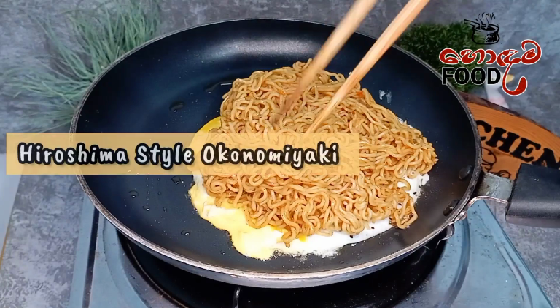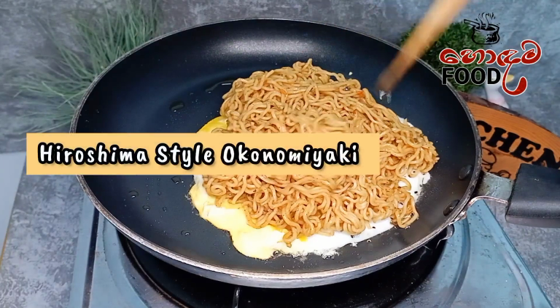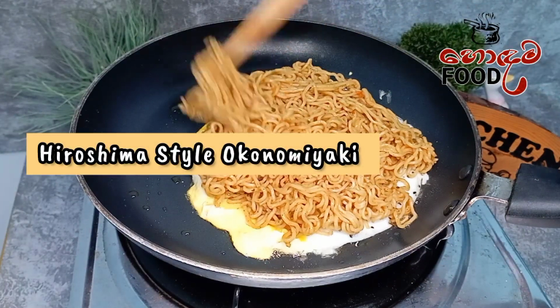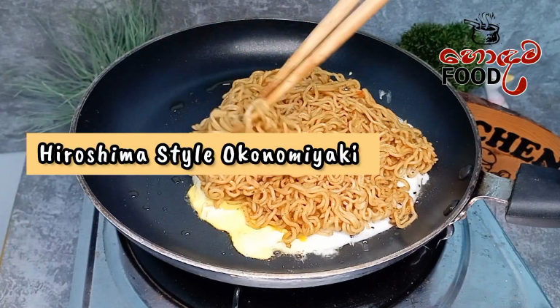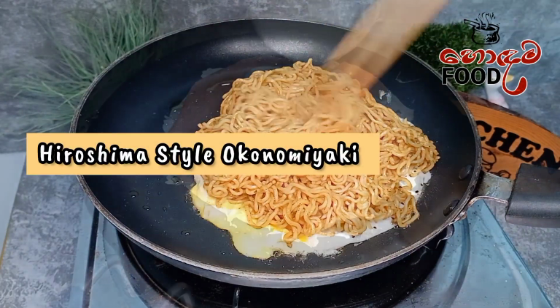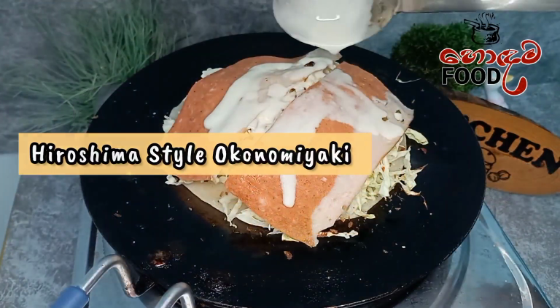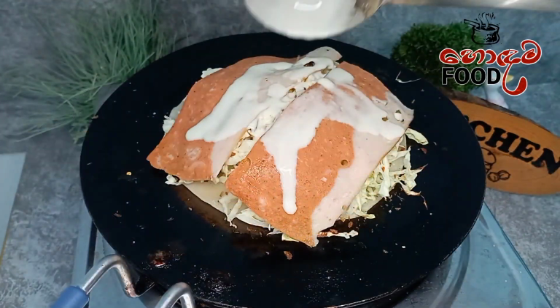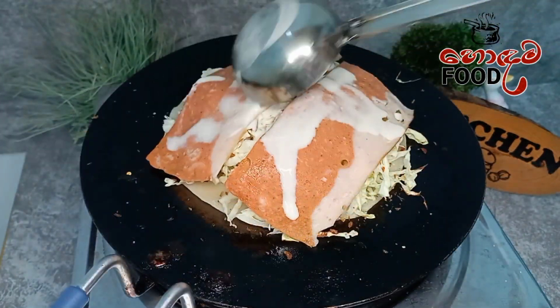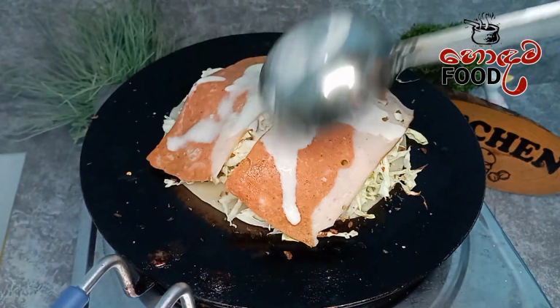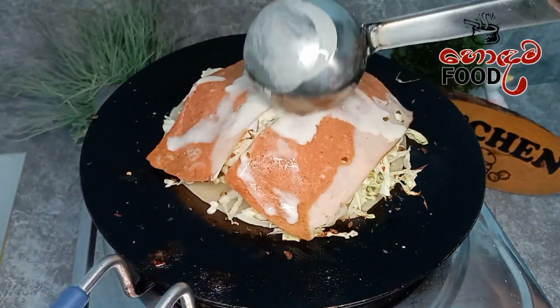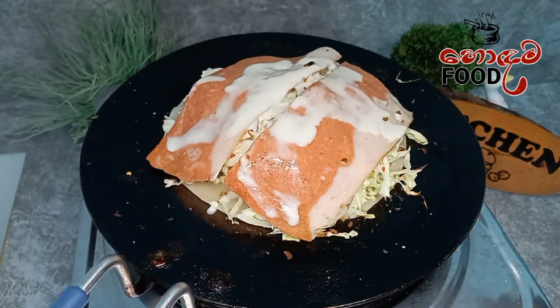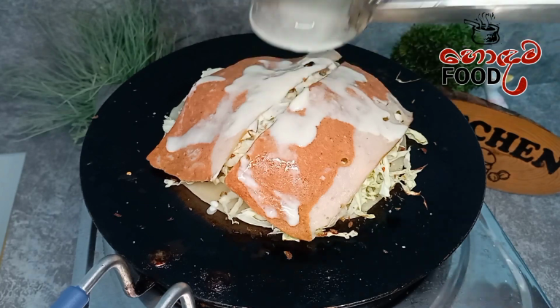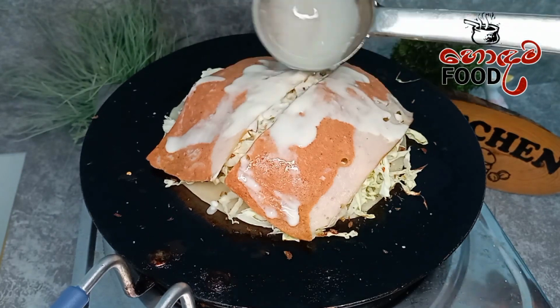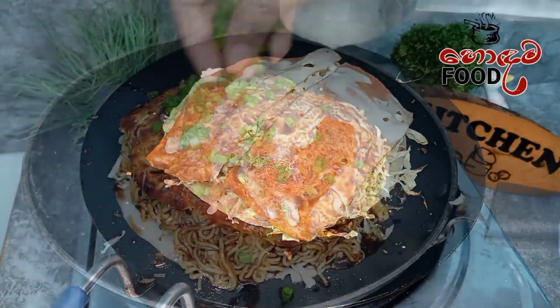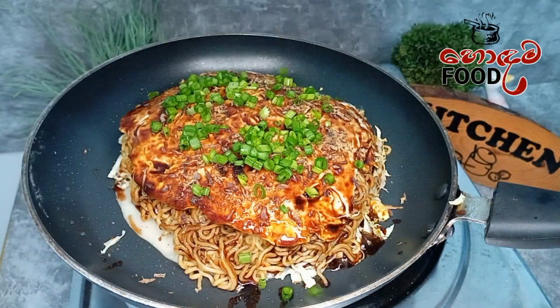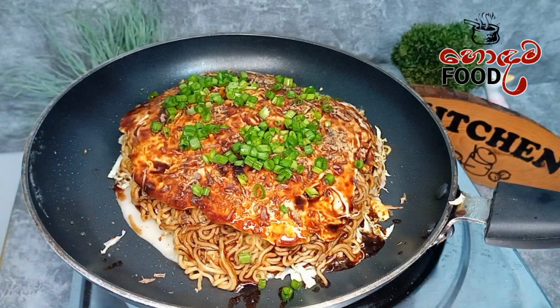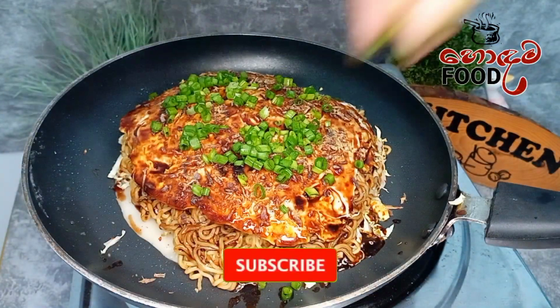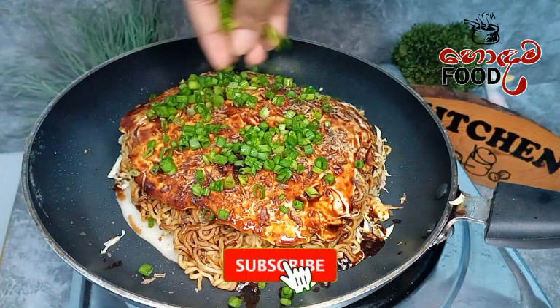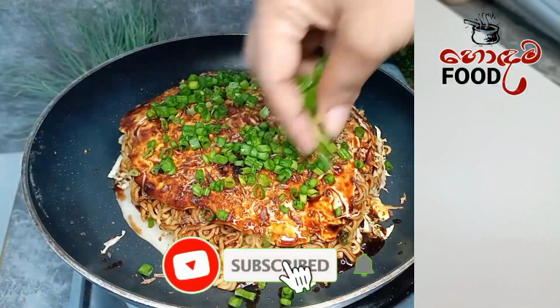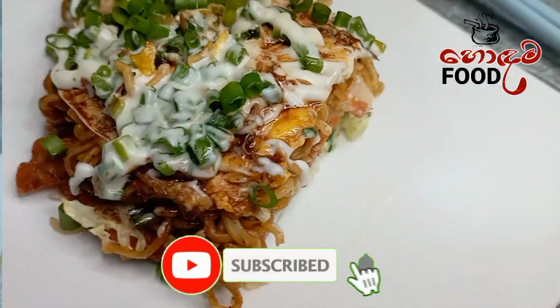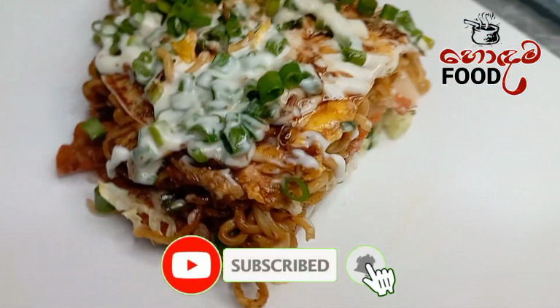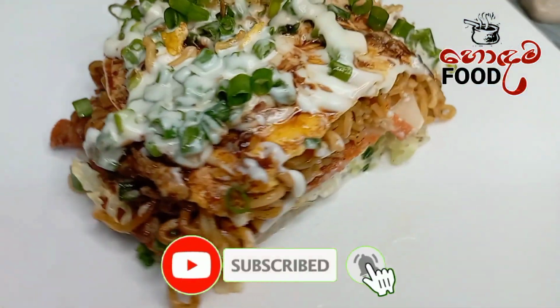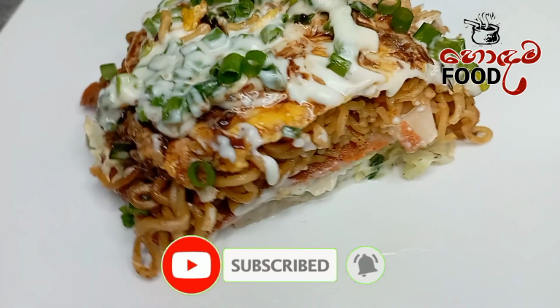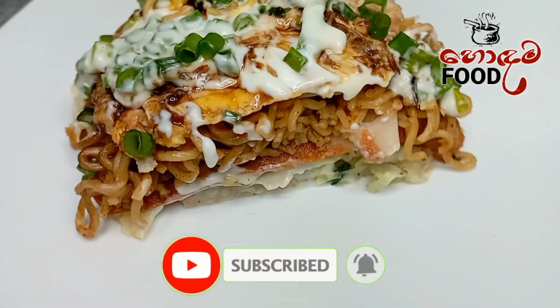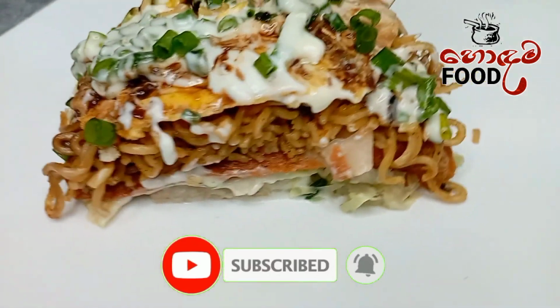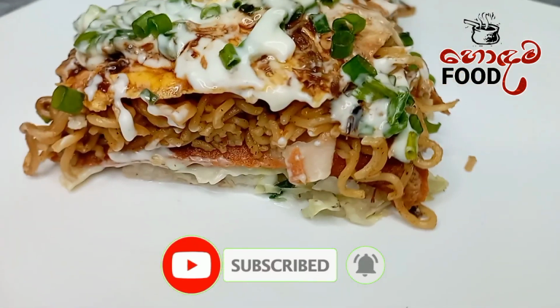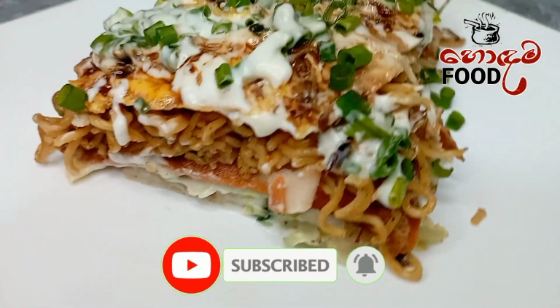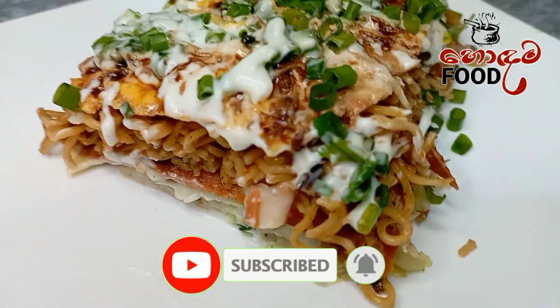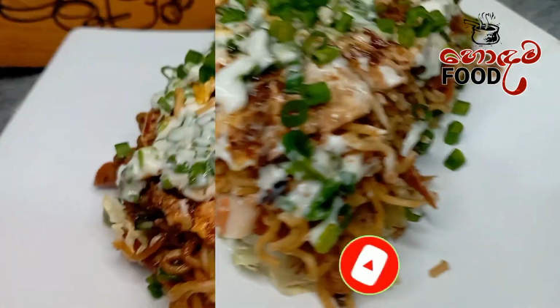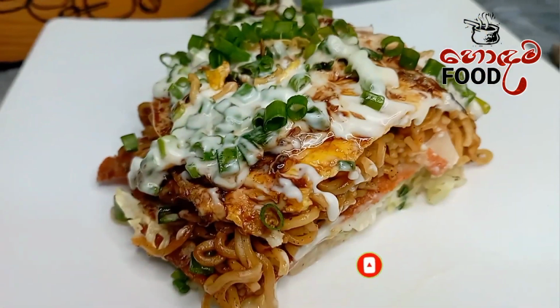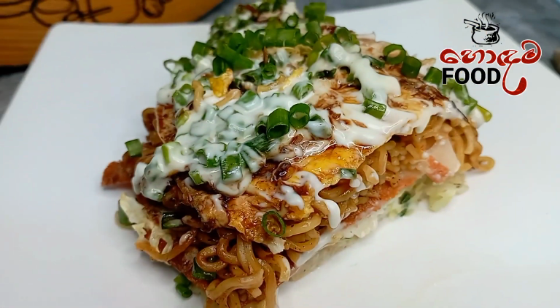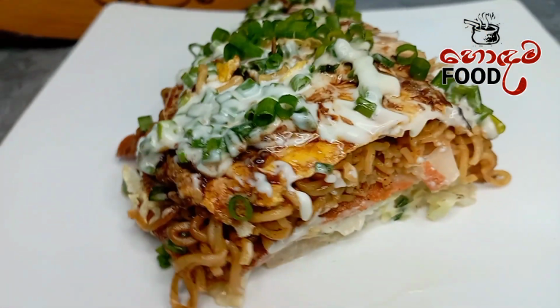I bought this recipe in Japan. I'm going to make it in Hiroshima style. Let's do the recipe.